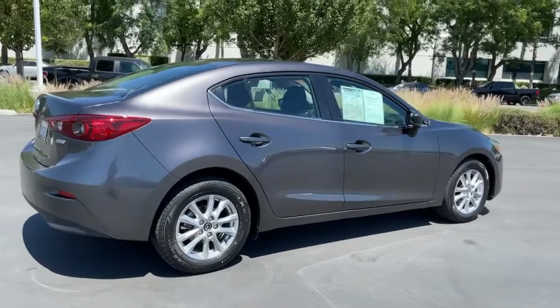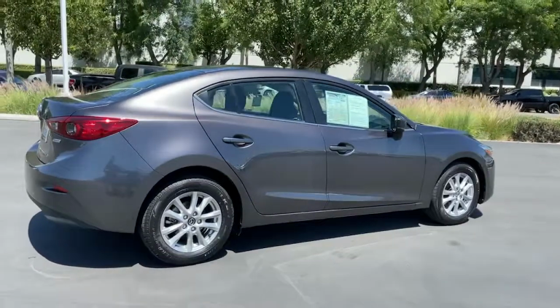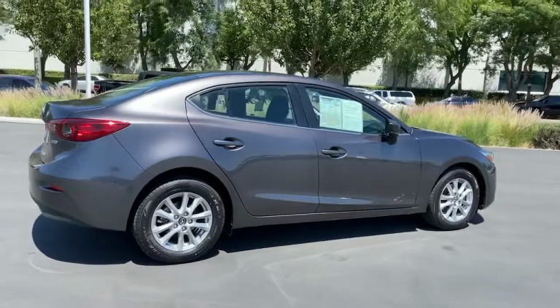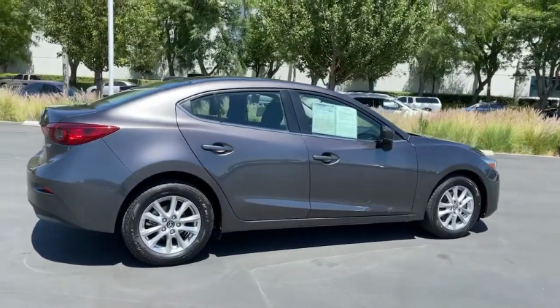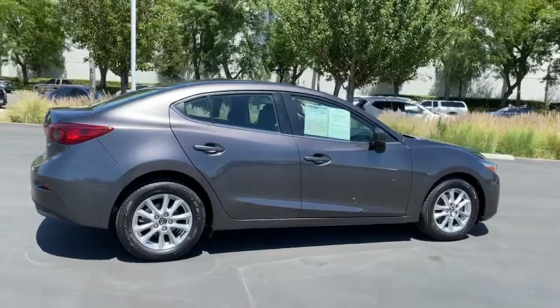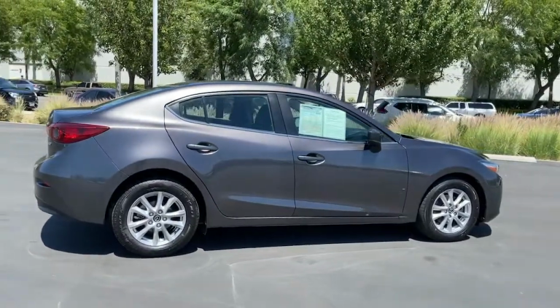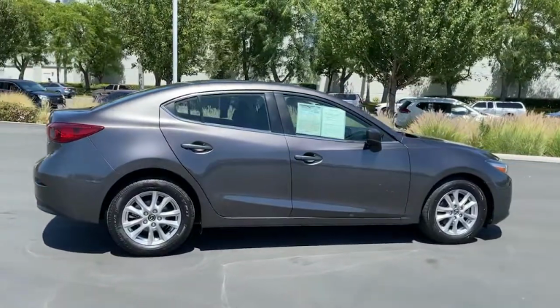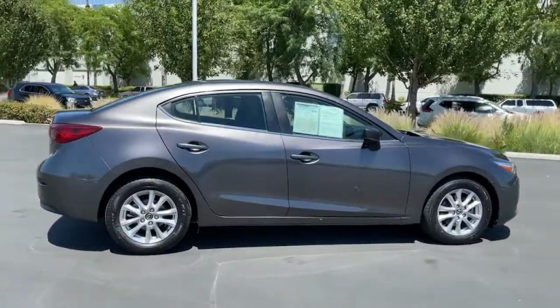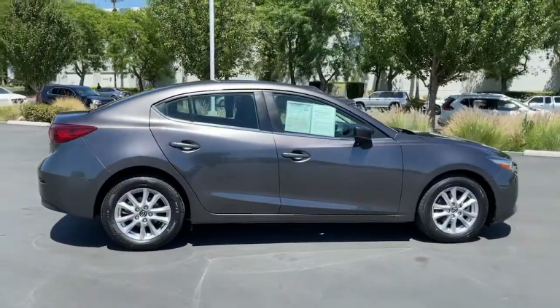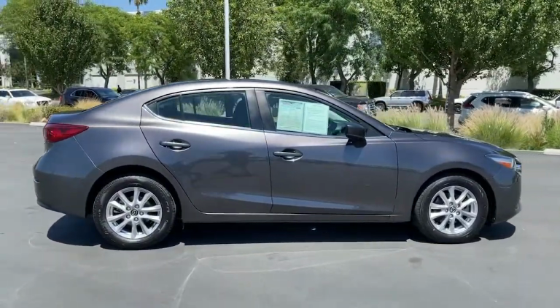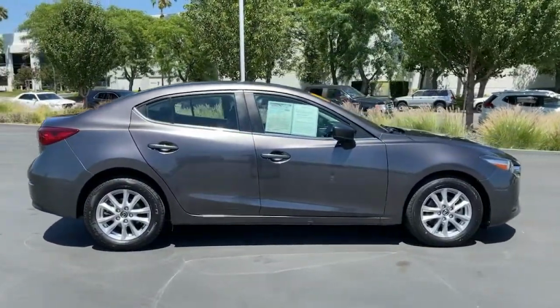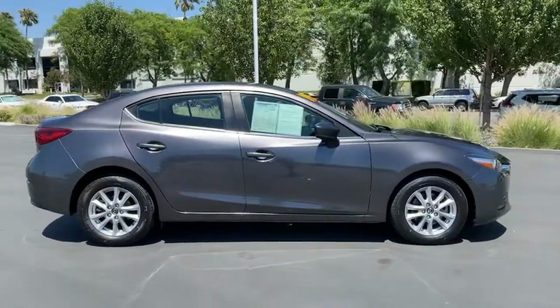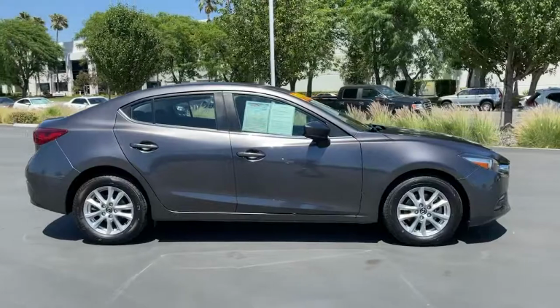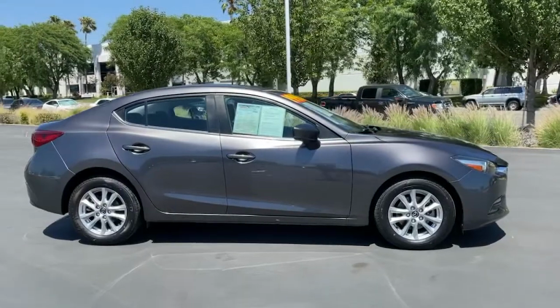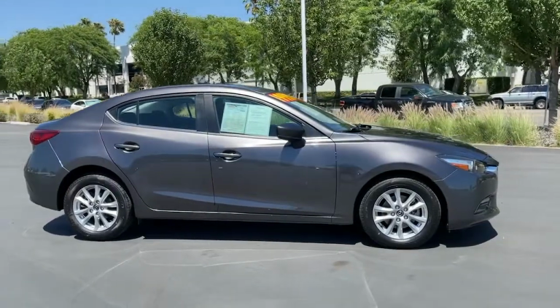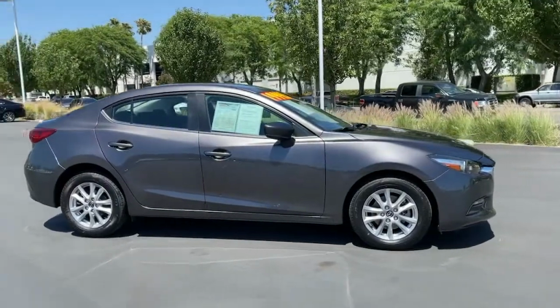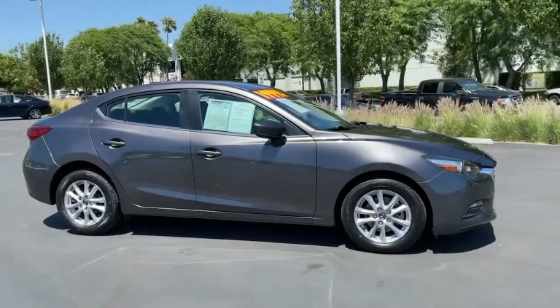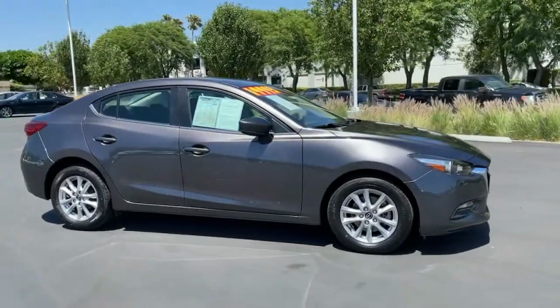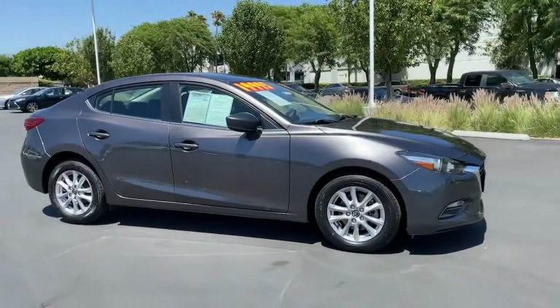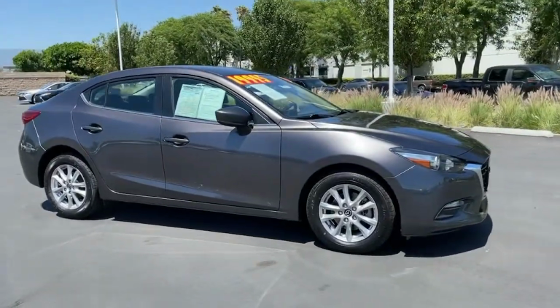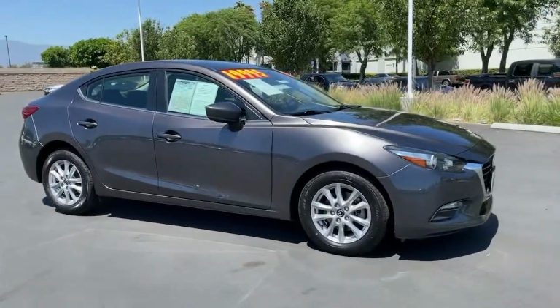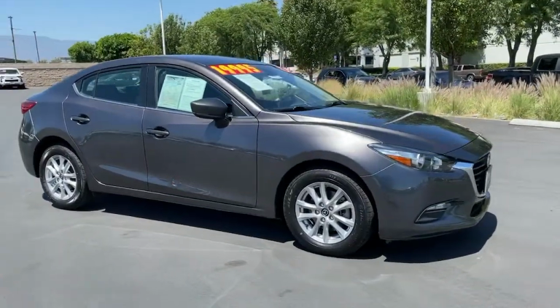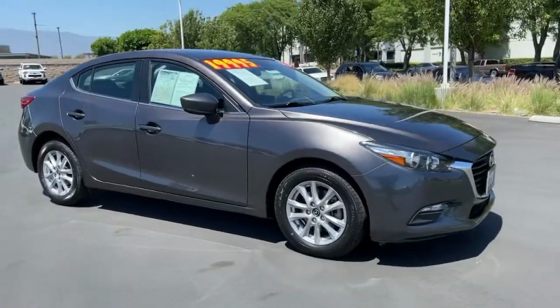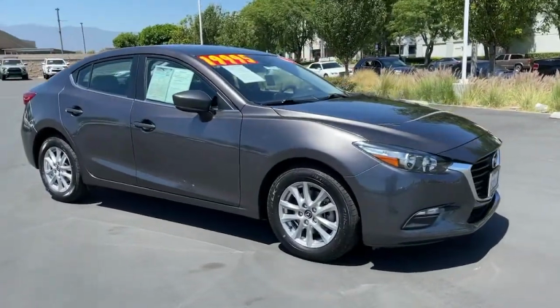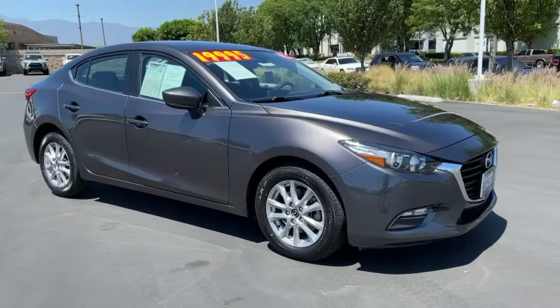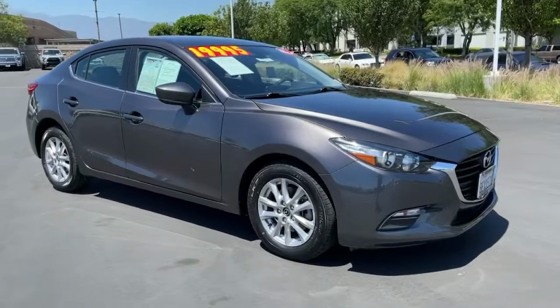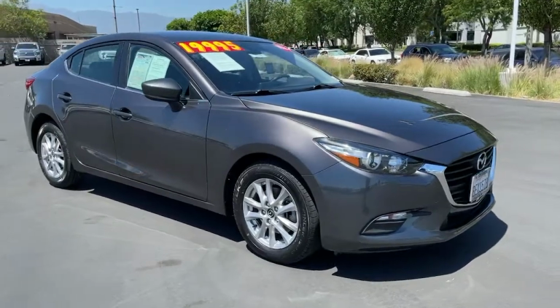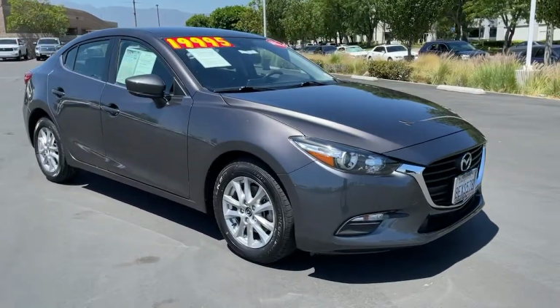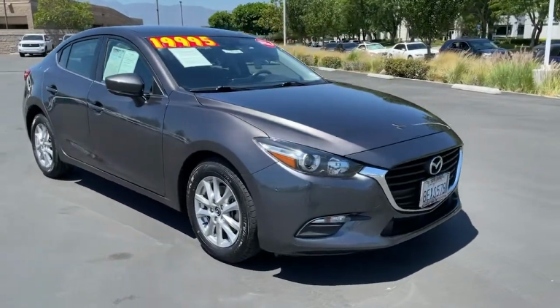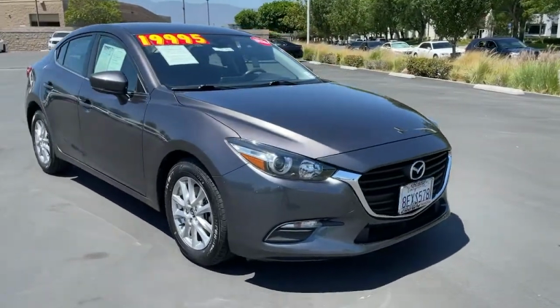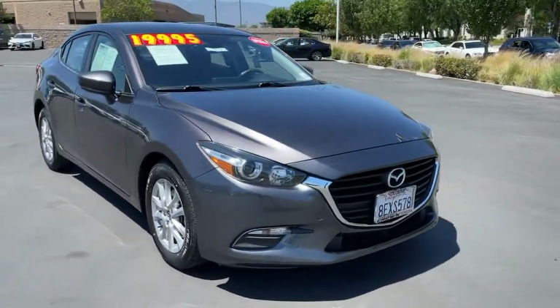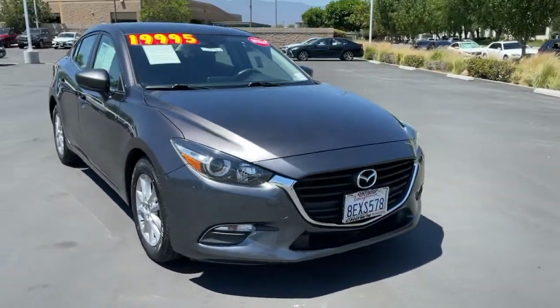These are just some of the great options this vehicle comes with: electronic stability control, trip computer, power windows, bucket seats, wheel covers, four-wheel disc brakes, and power steering.